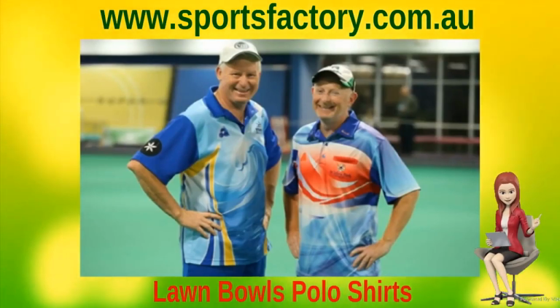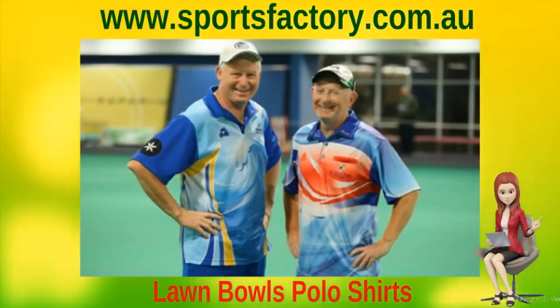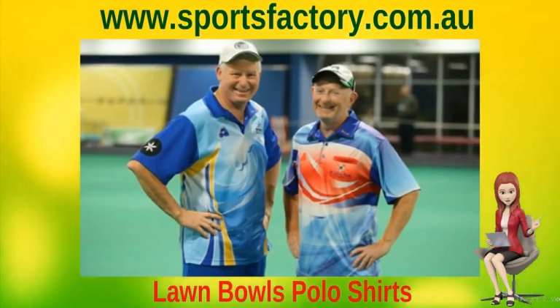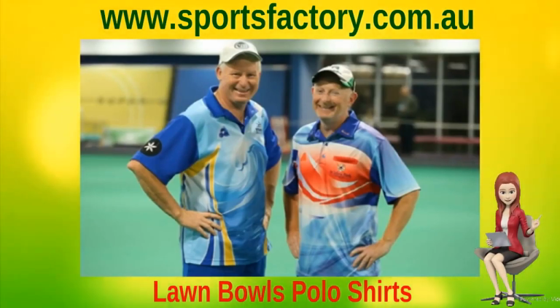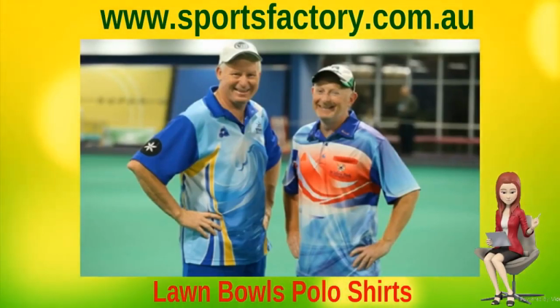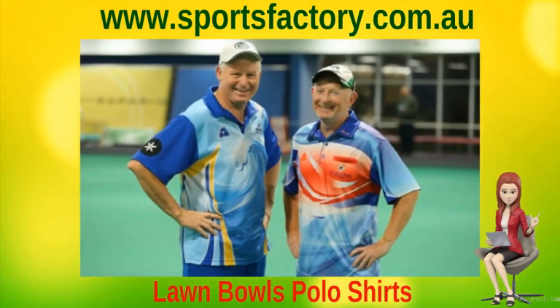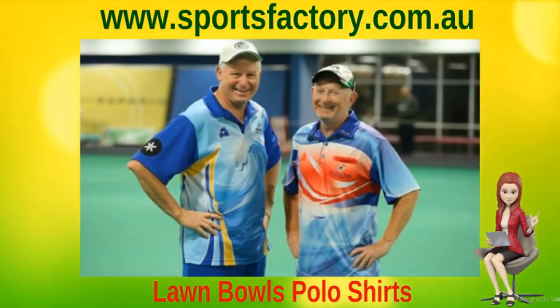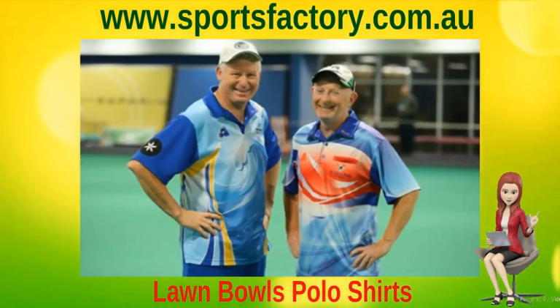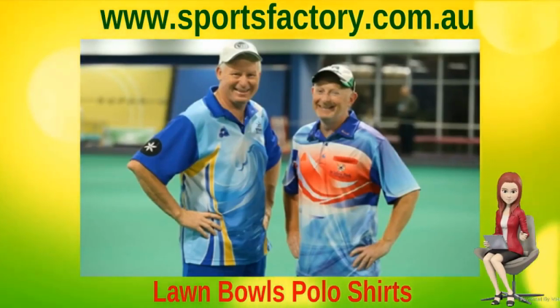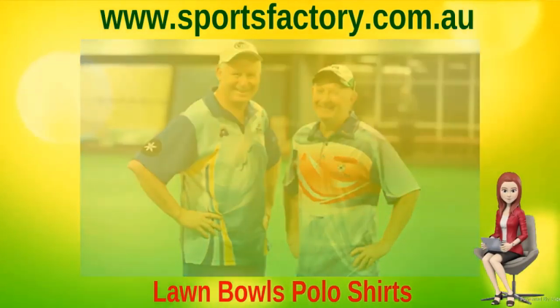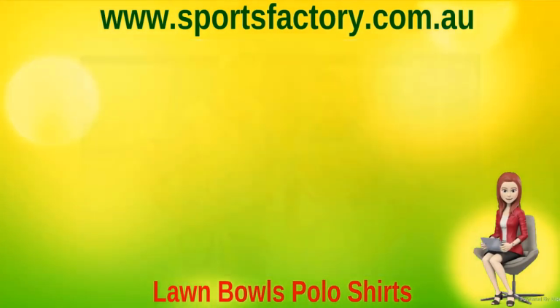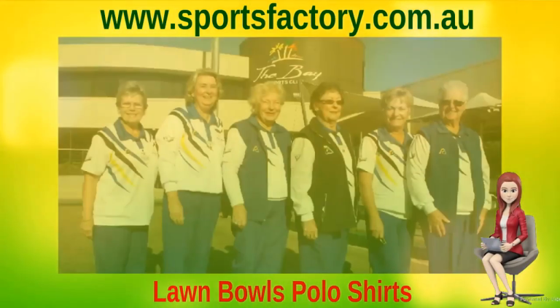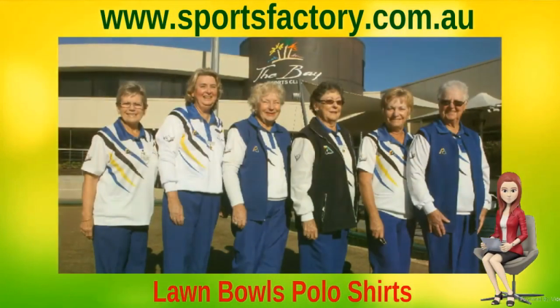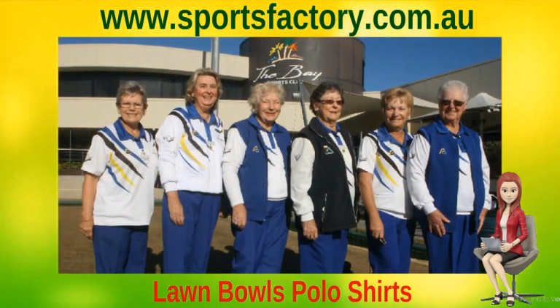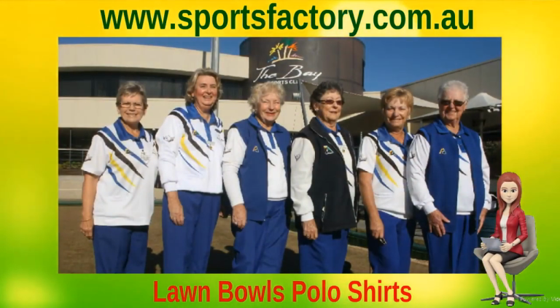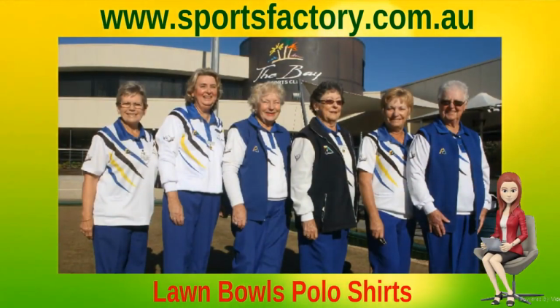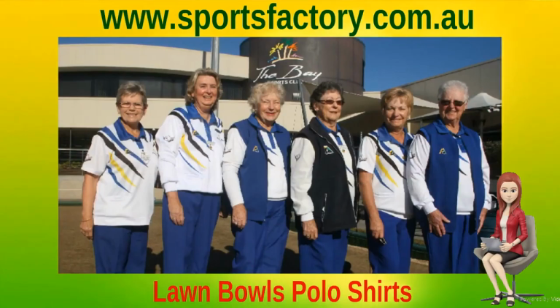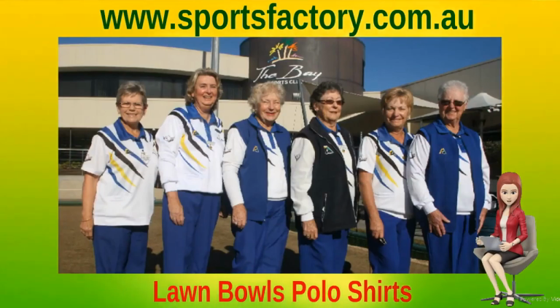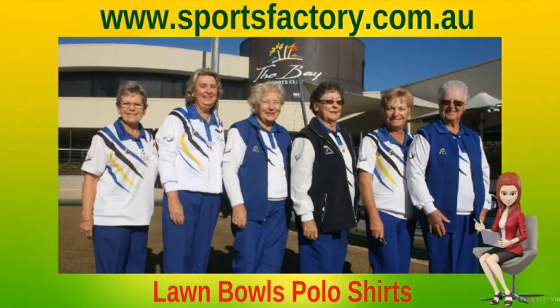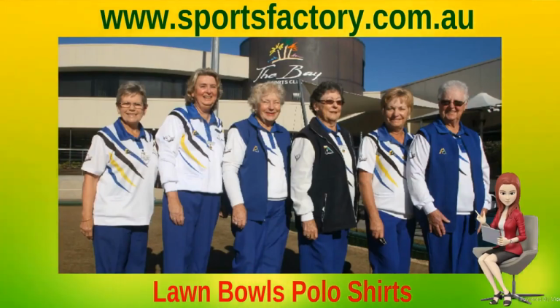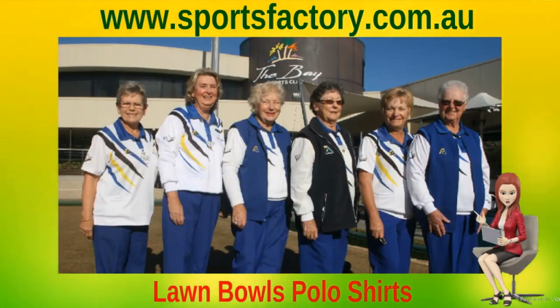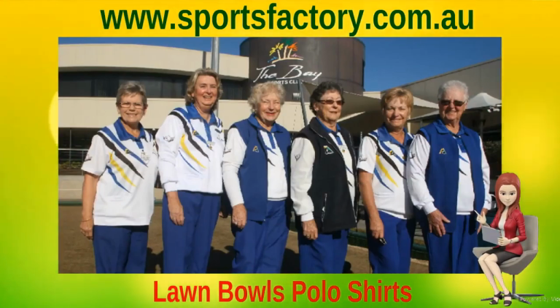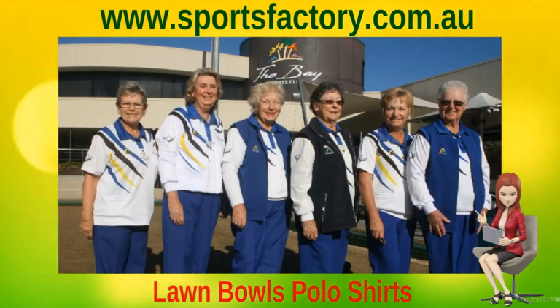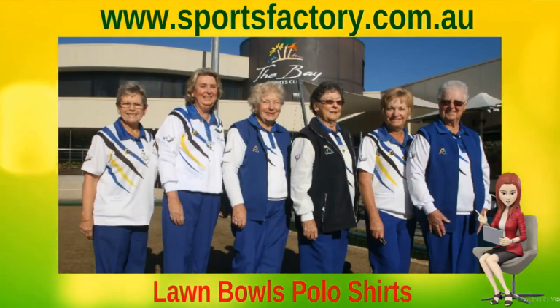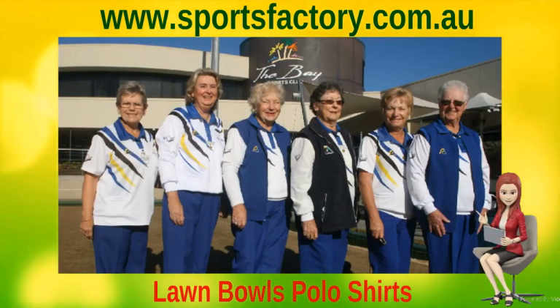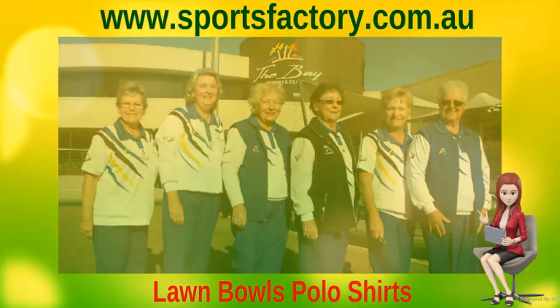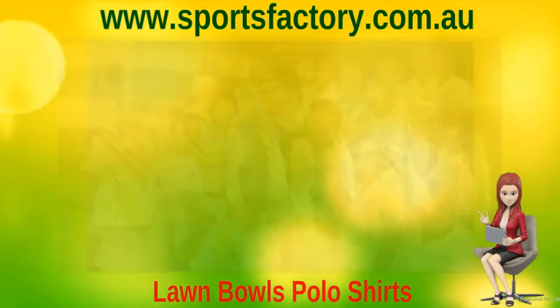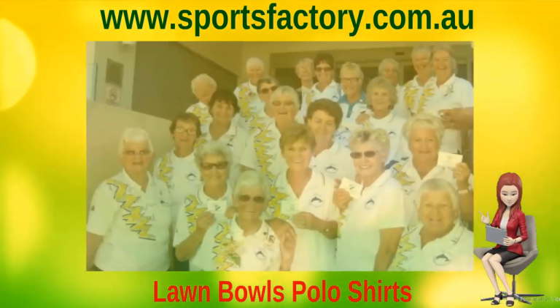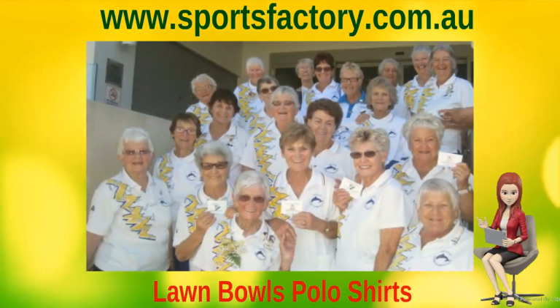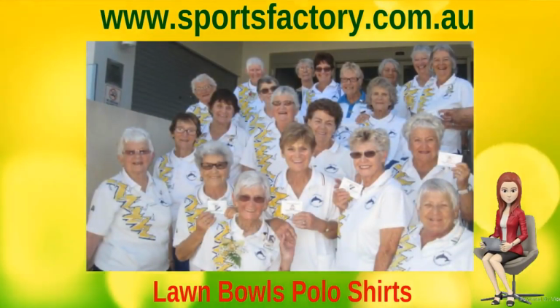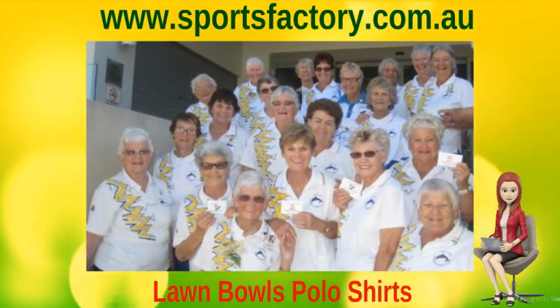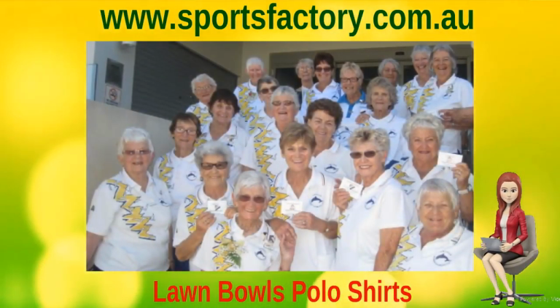We can work with you to create a unique design for your club and school, or we can work with your existing design and colors to match all your Bowls clothing.